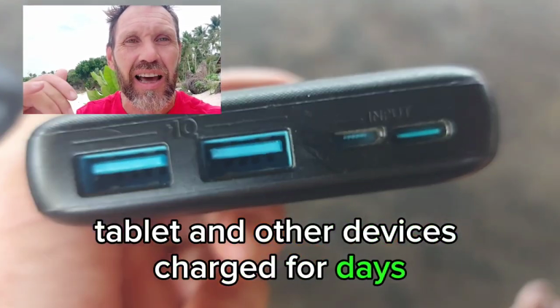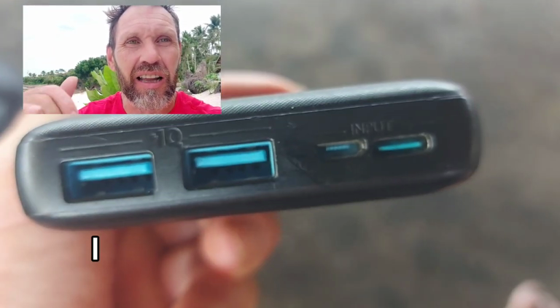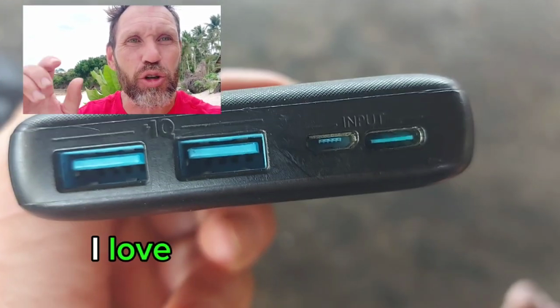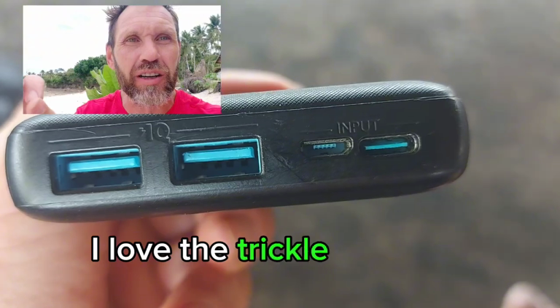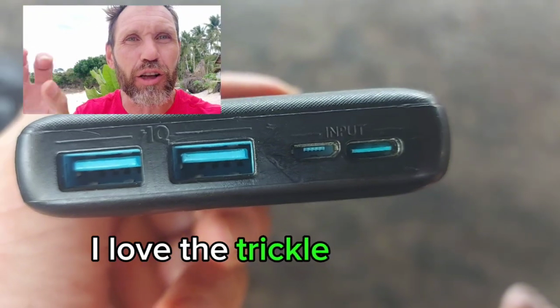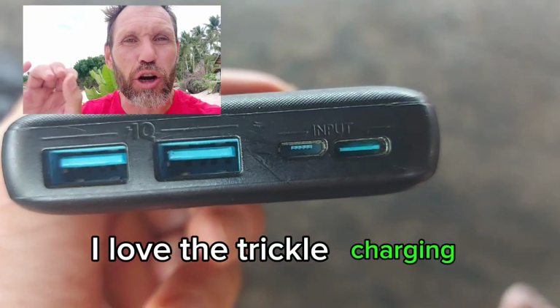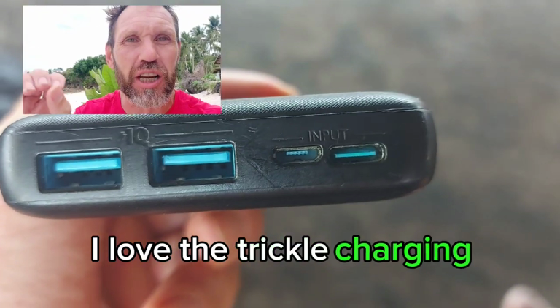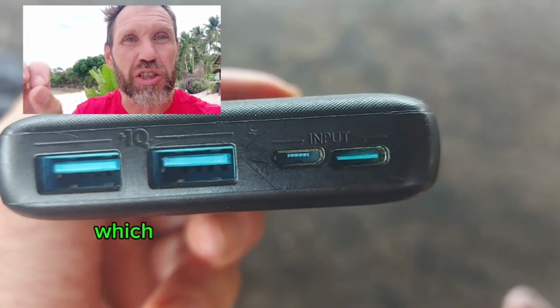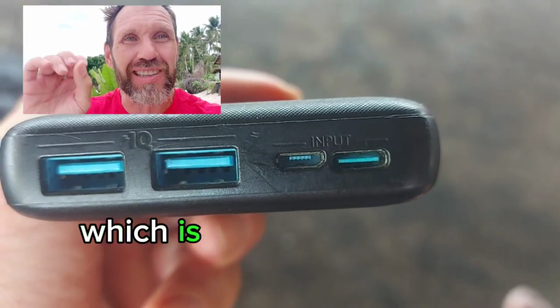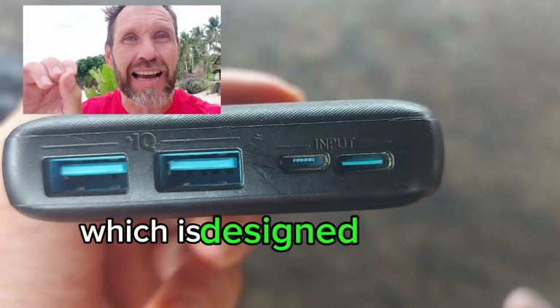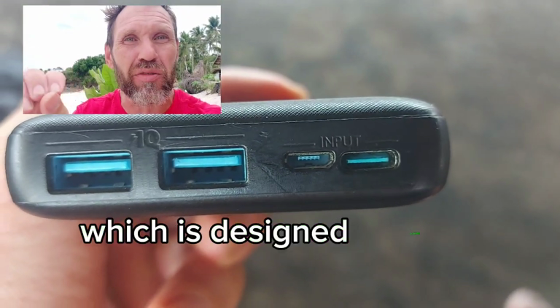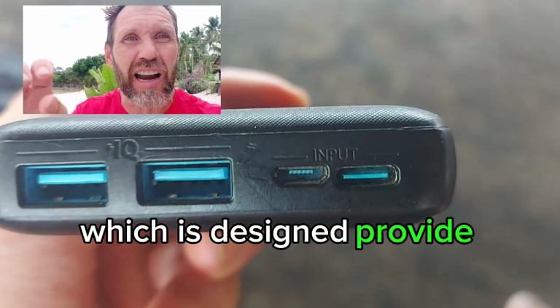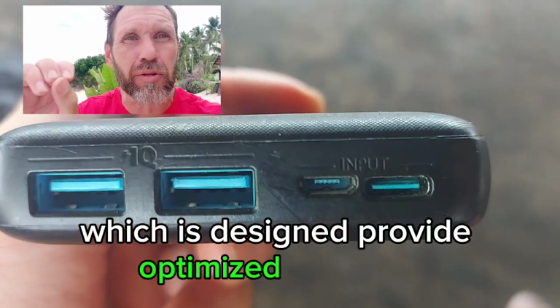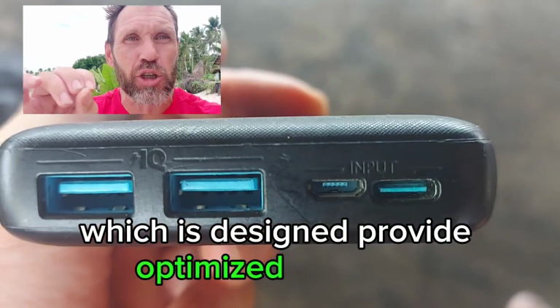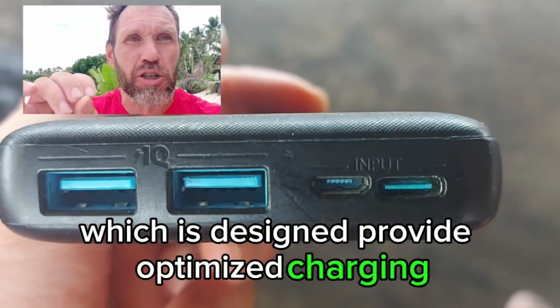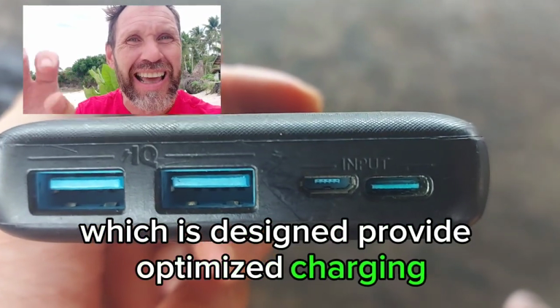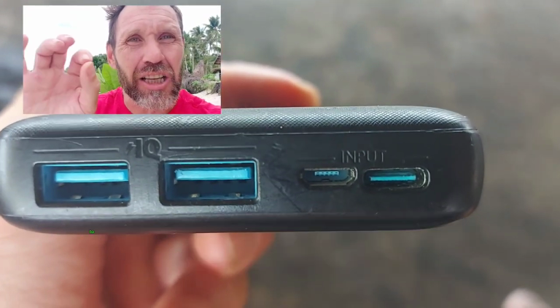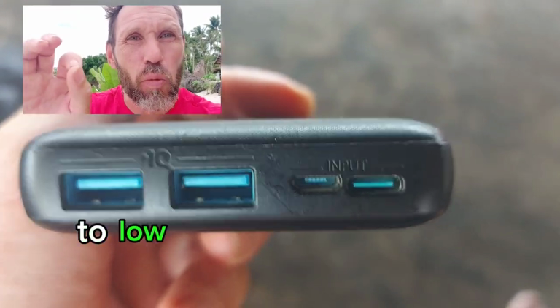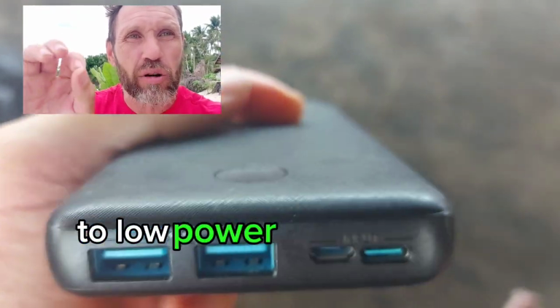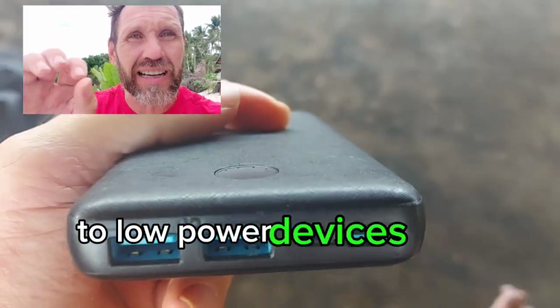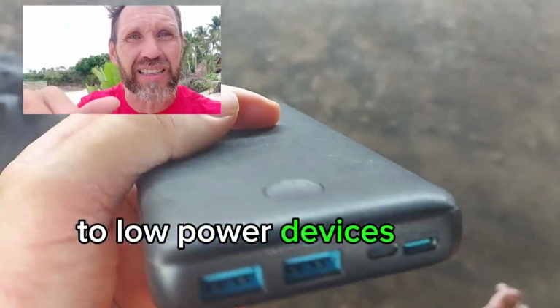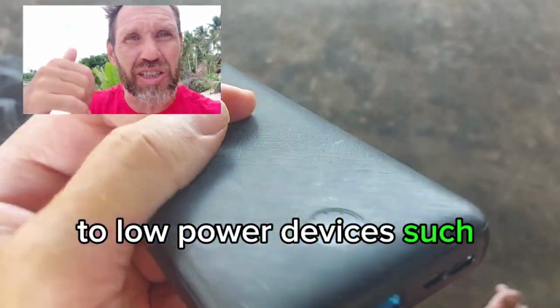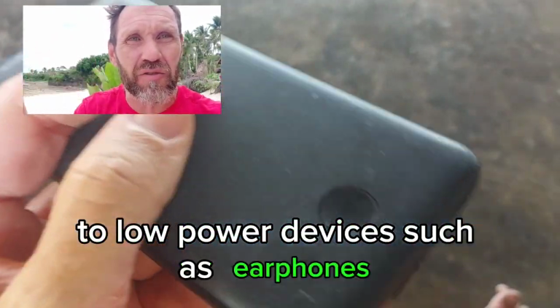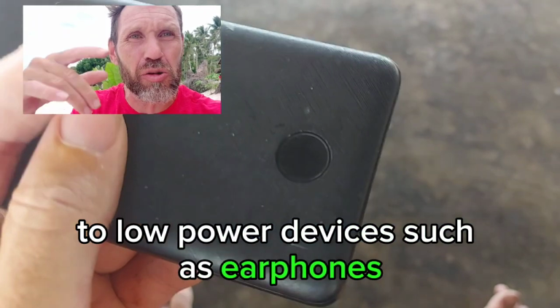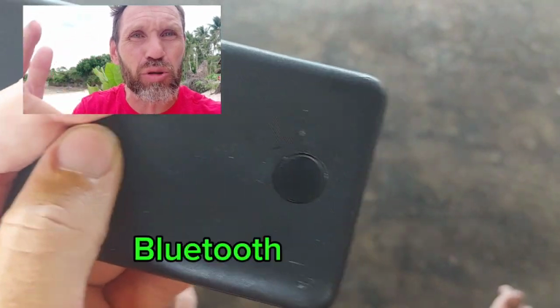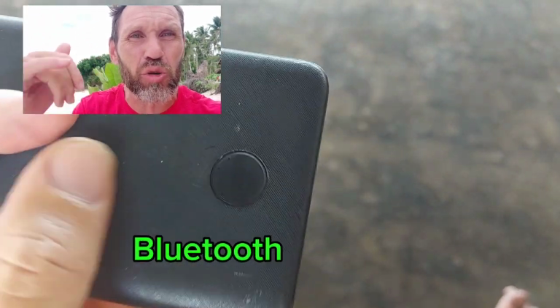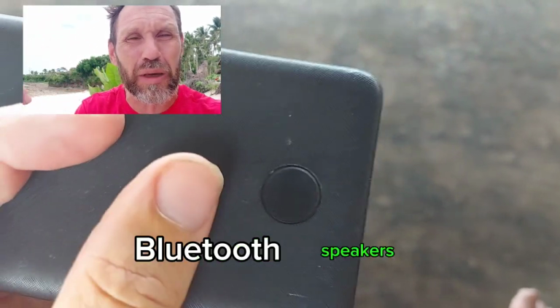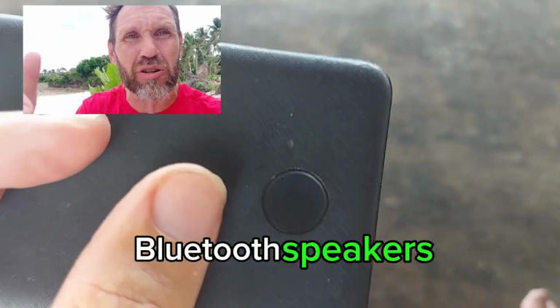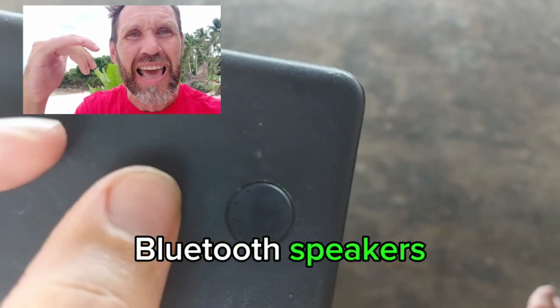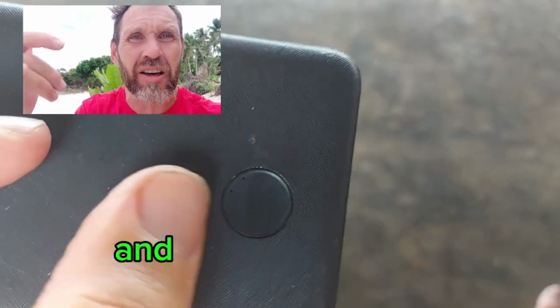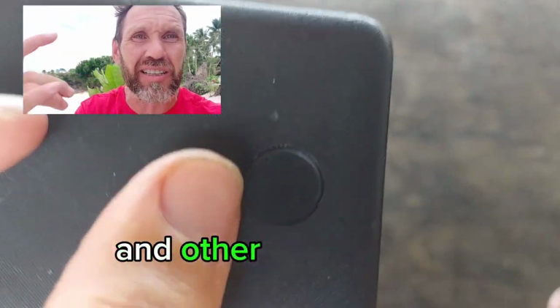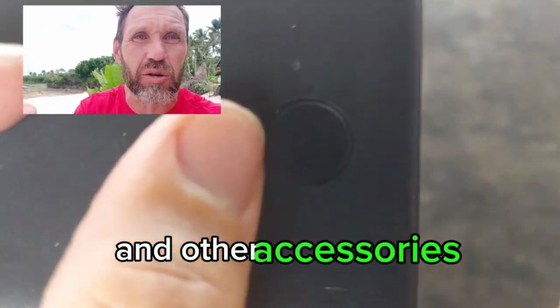I love the trickle charging, which is designed to provide optimized charging to low power devices such as earphones, Bluetooth speakers, and other accessories.